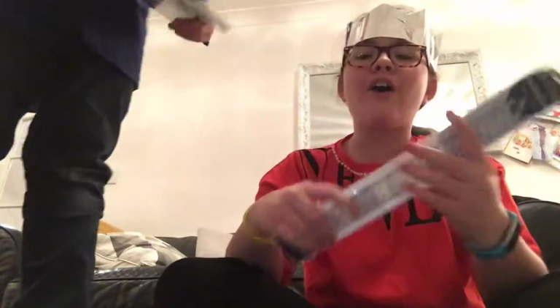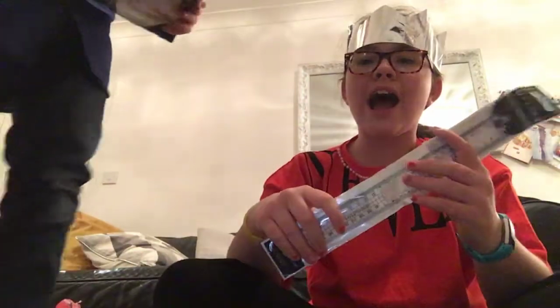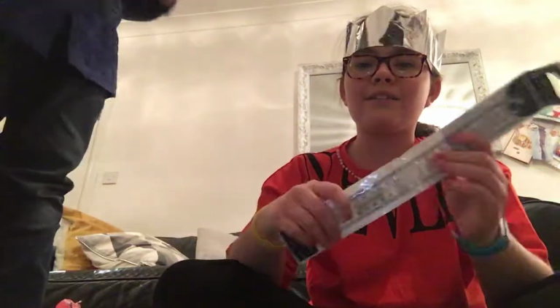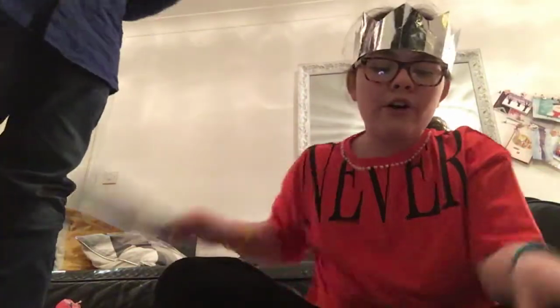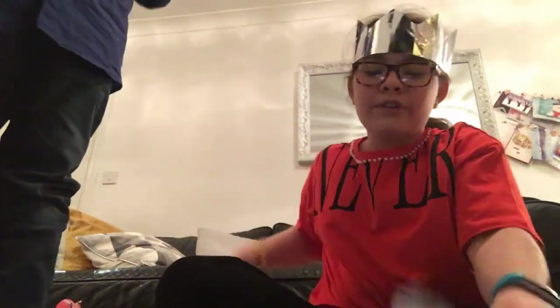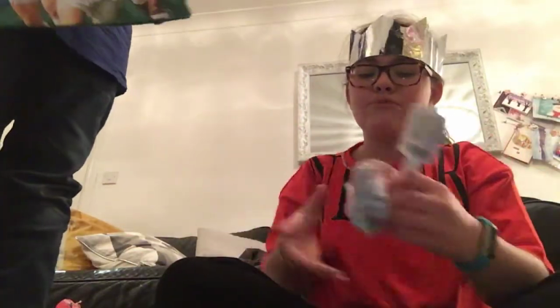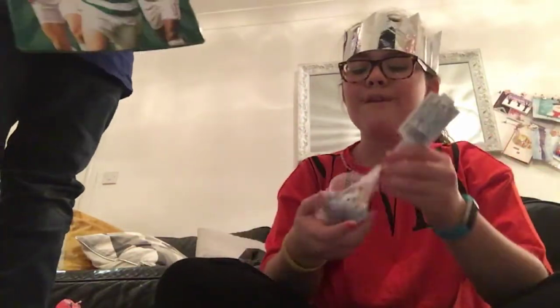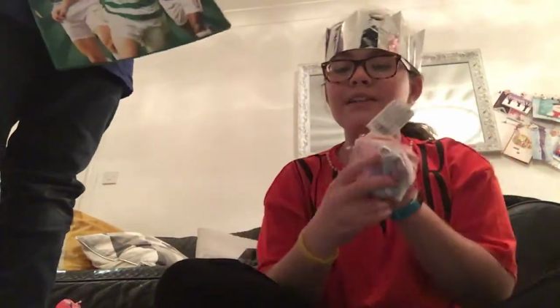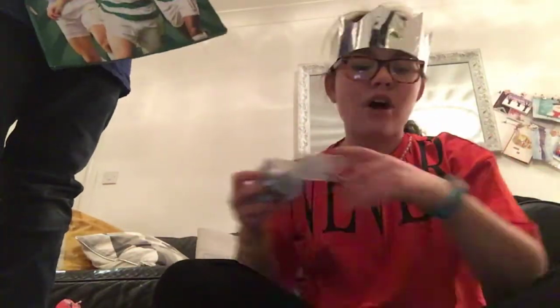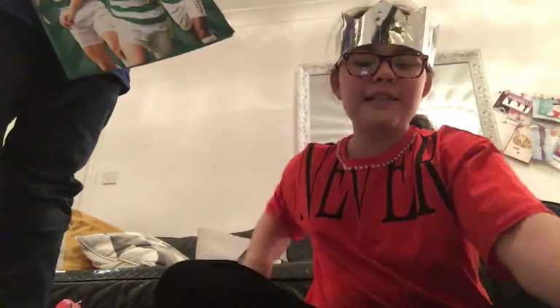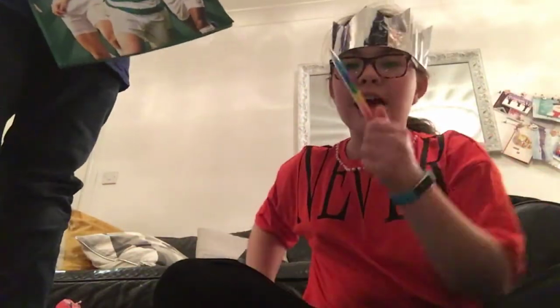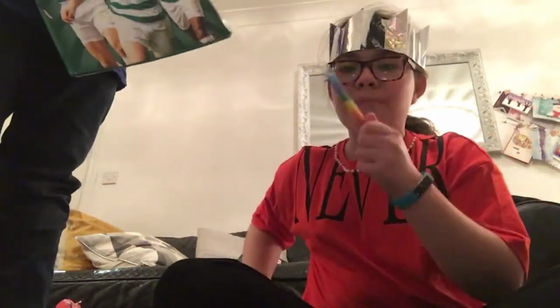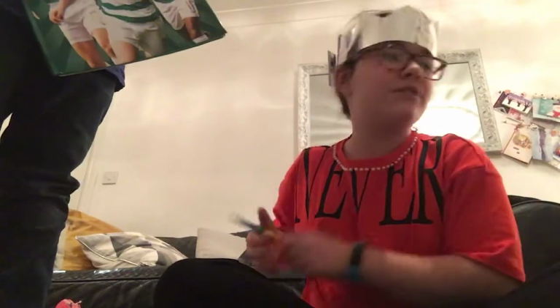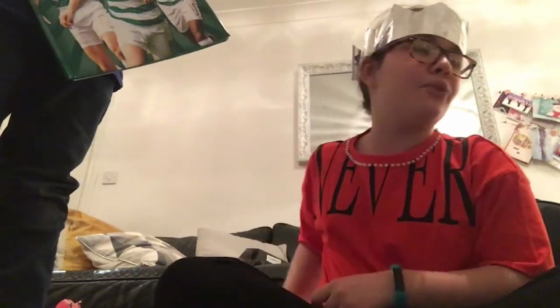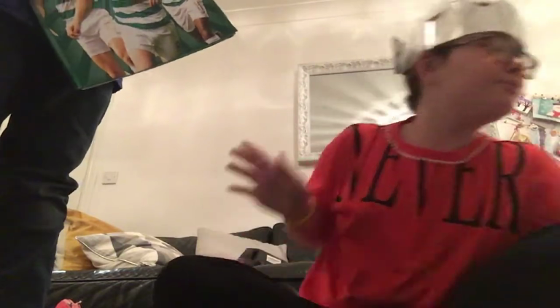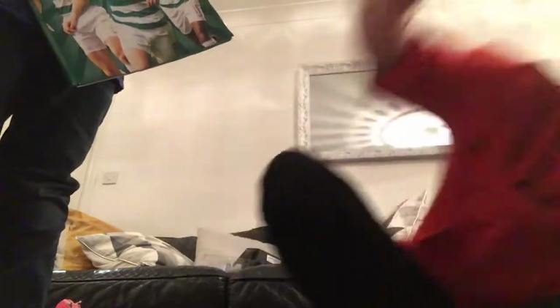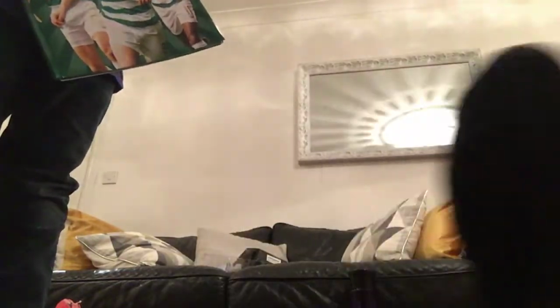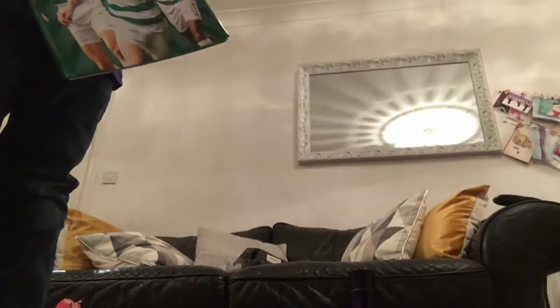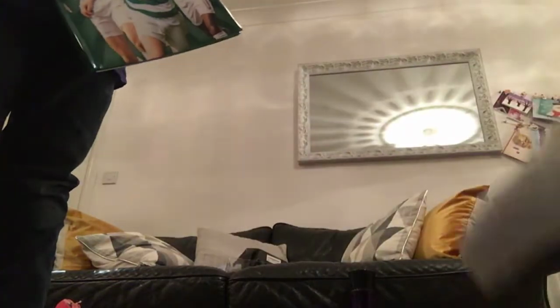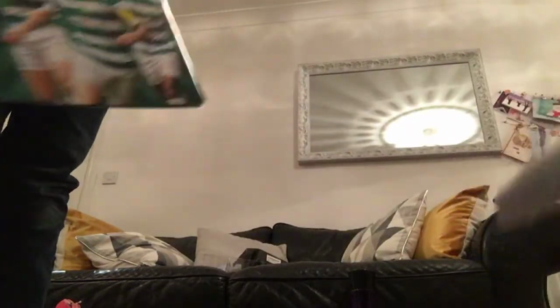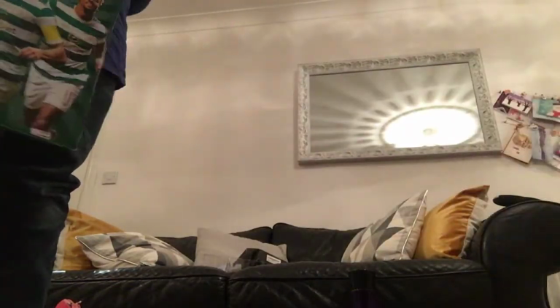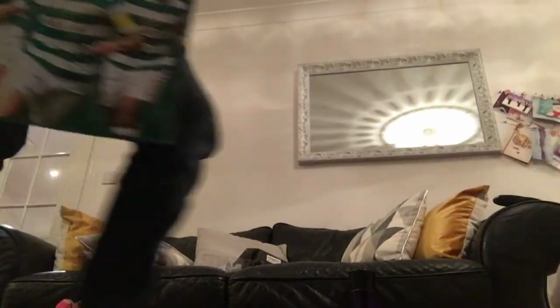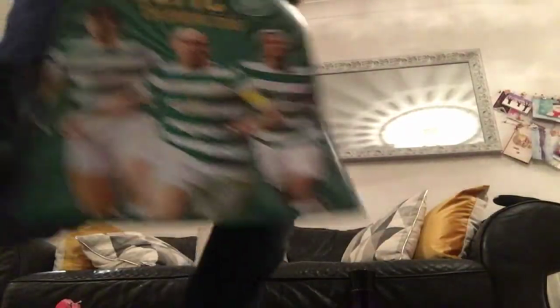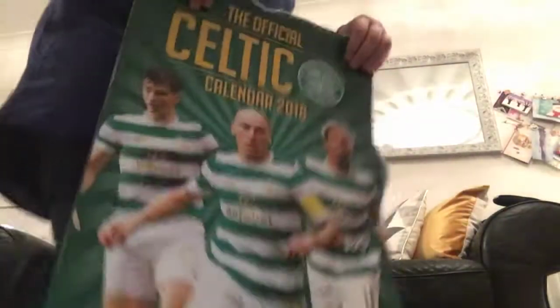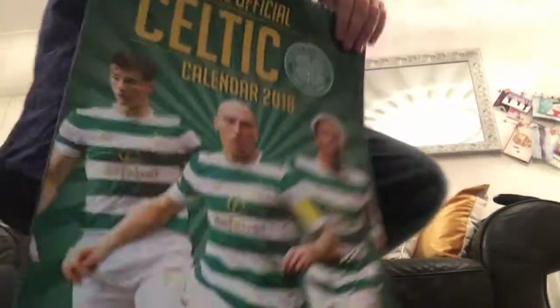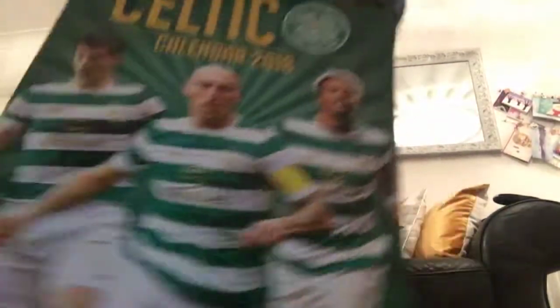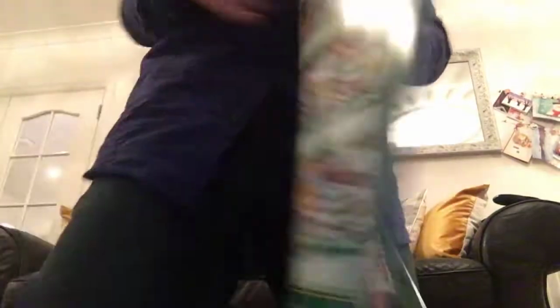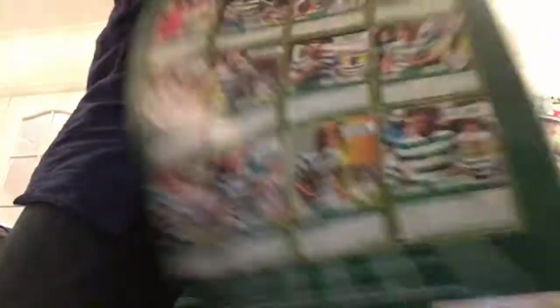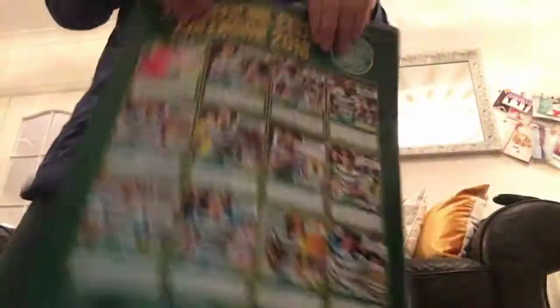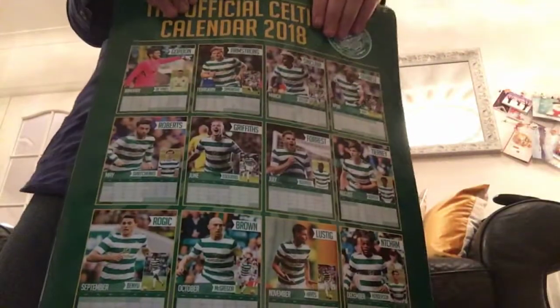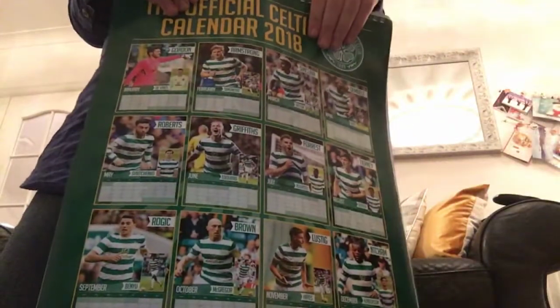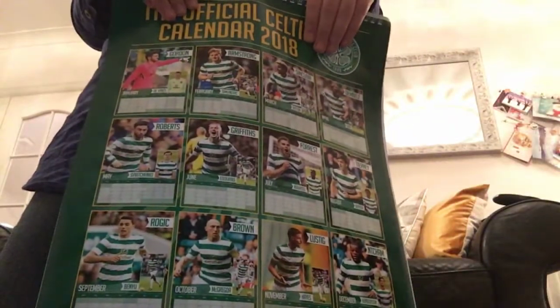I got an Oxford and Roulette, some chocolate Santas, a pen from Smiggle, and a Celtic calendar — these are all the pictures you can get.